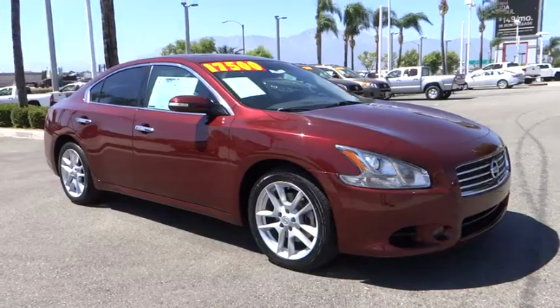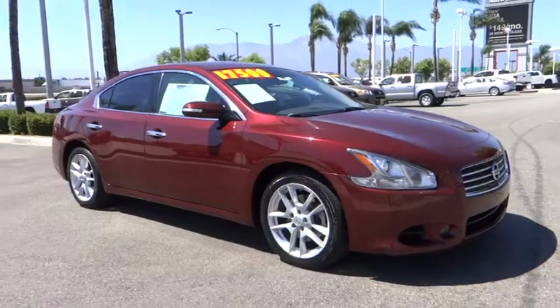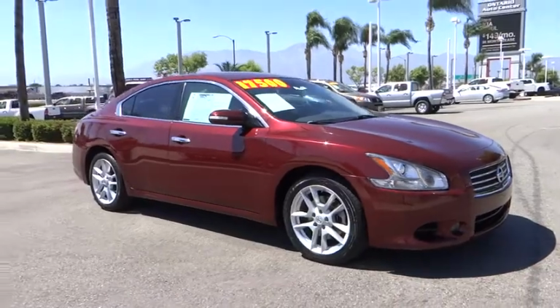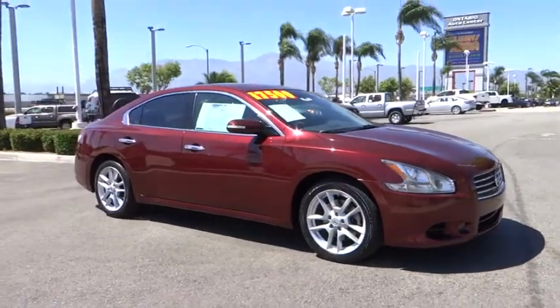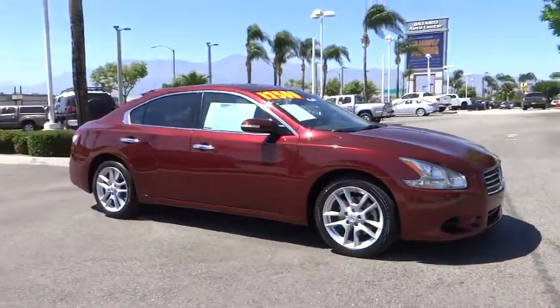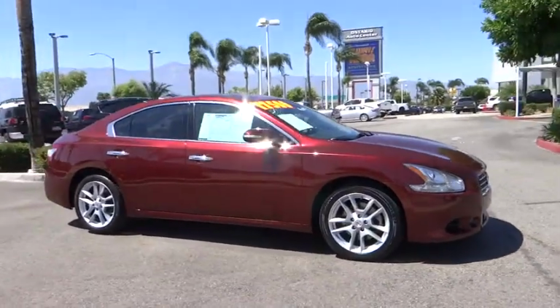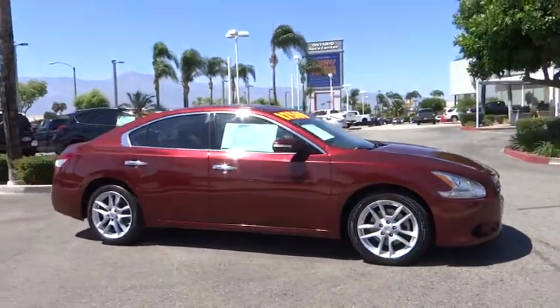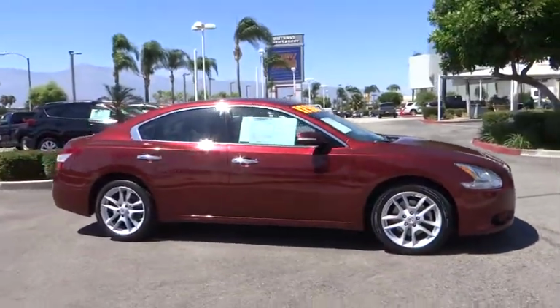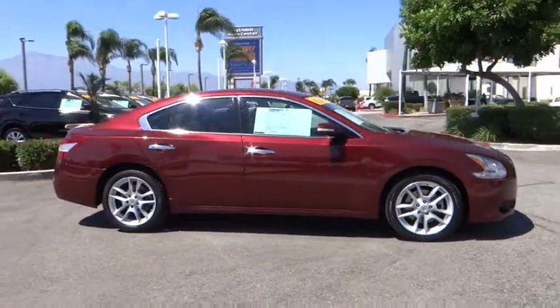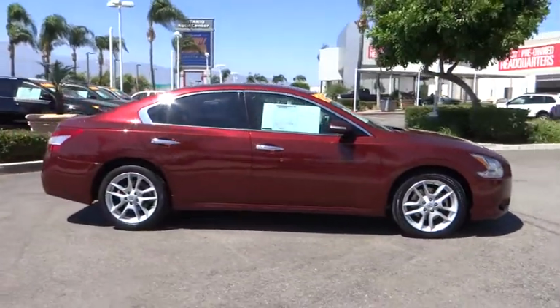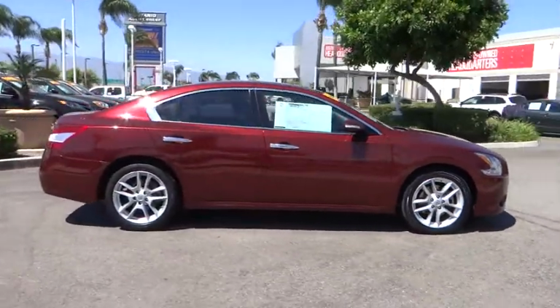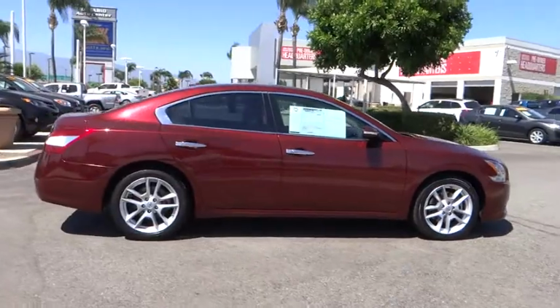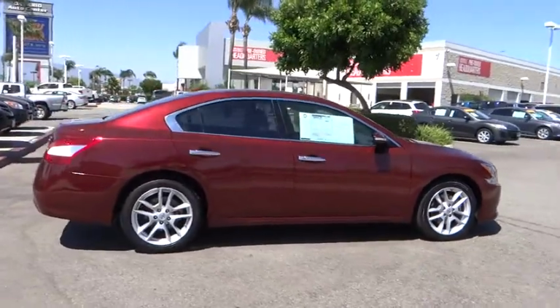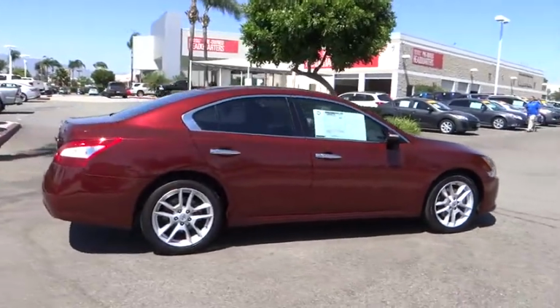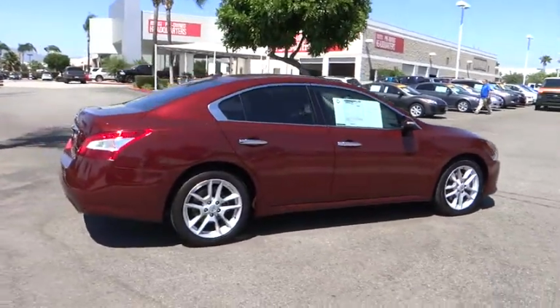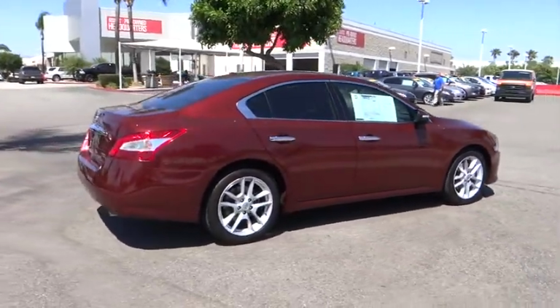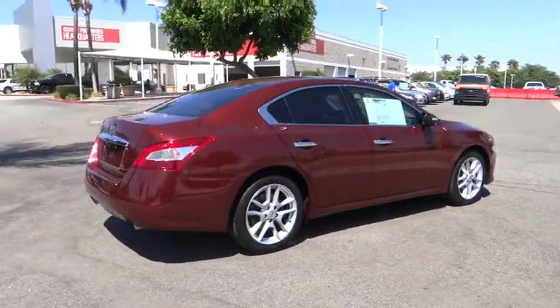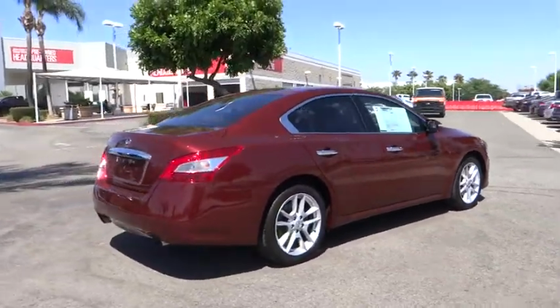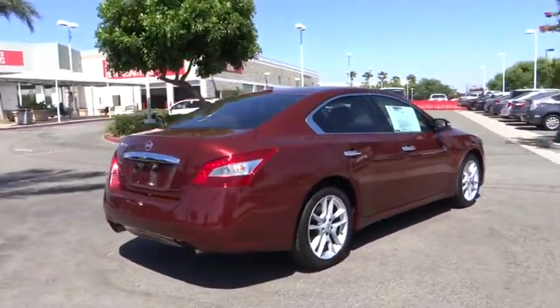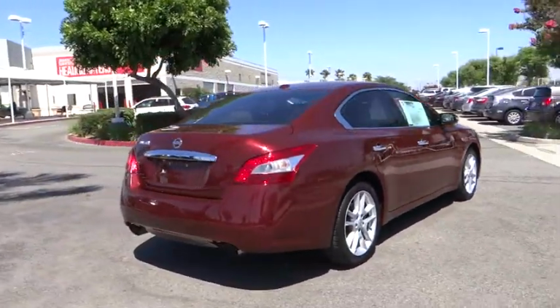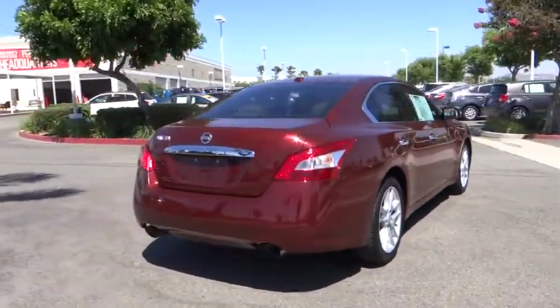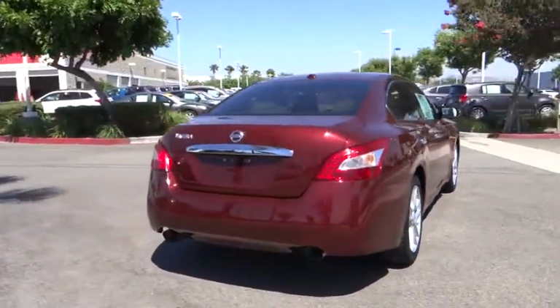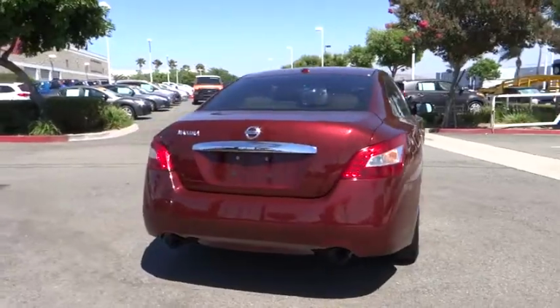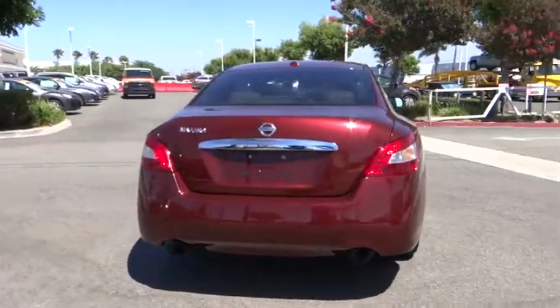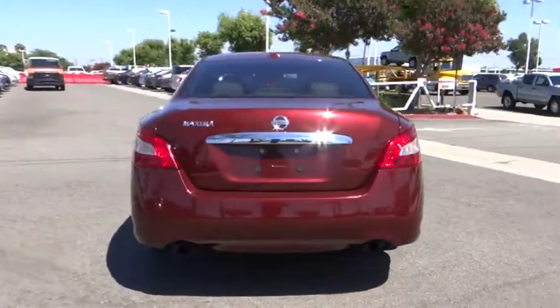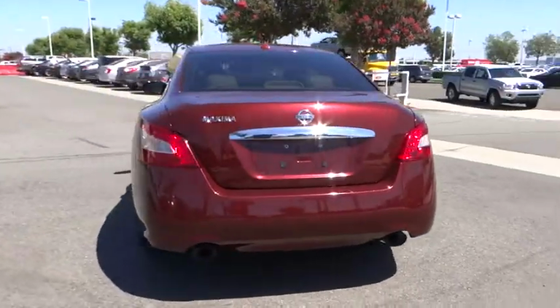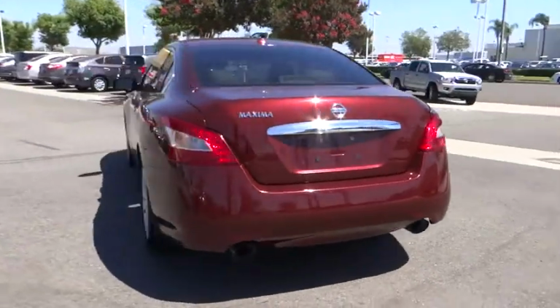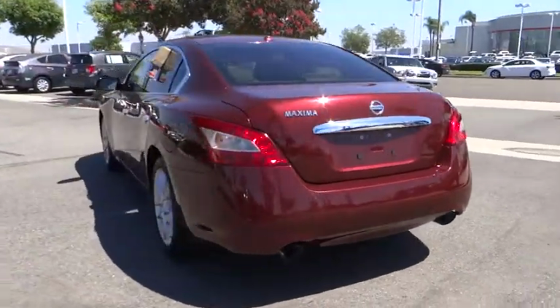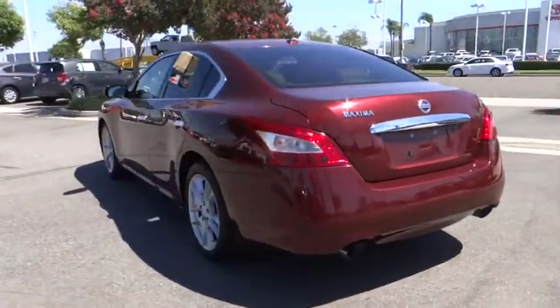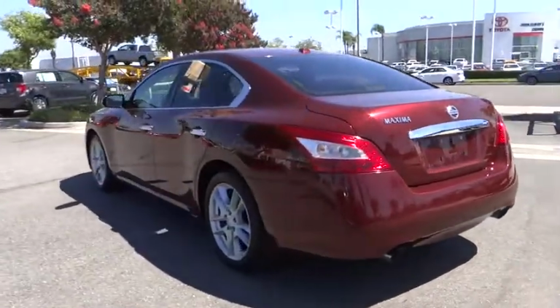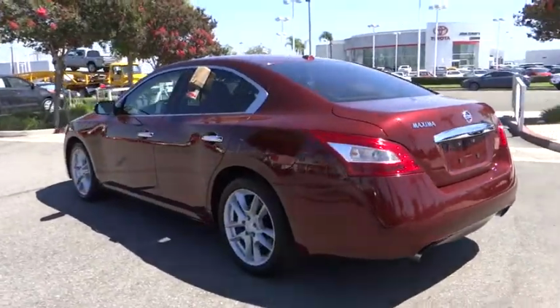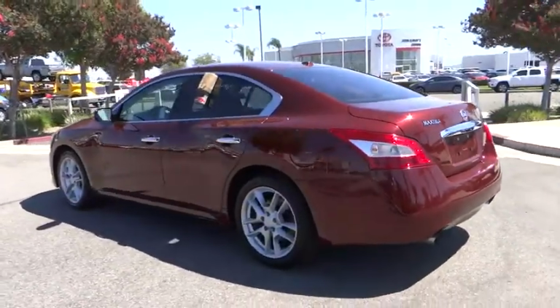2010 Maxima. Maxima offers elegance with an edge. The spacious interior provides refined comfort for up to five passengers. Advanced technologies such as Nissan Intelligent Key and push-button ignition offer convenience and control.